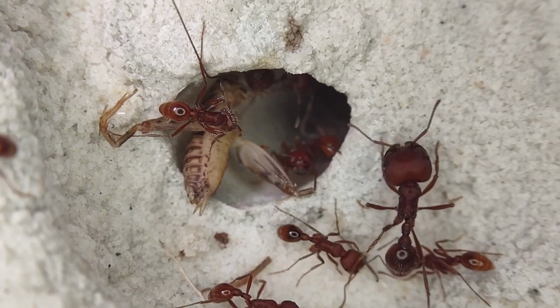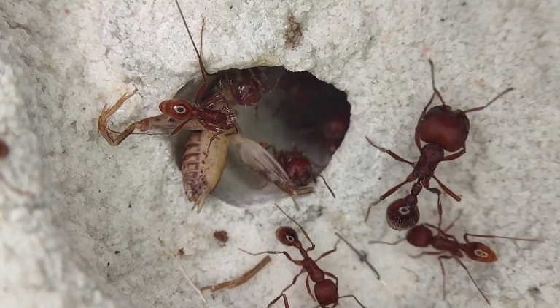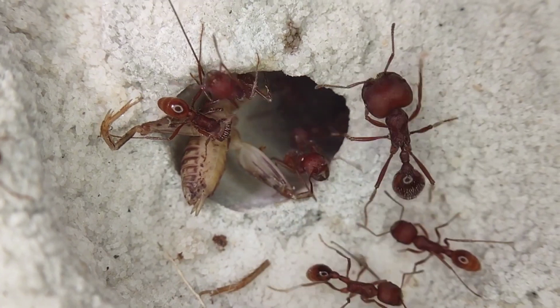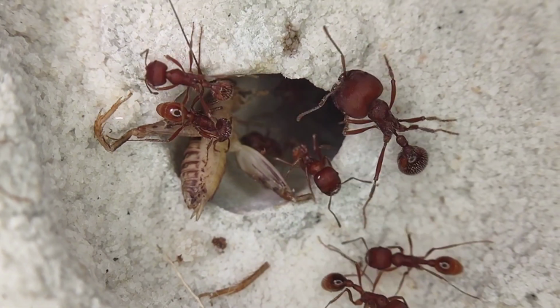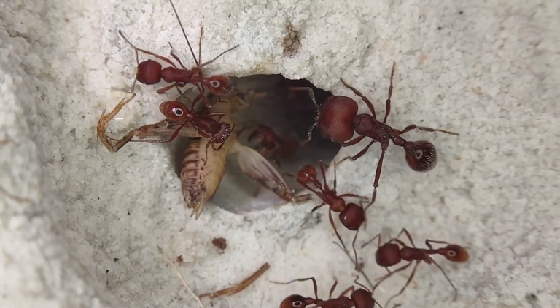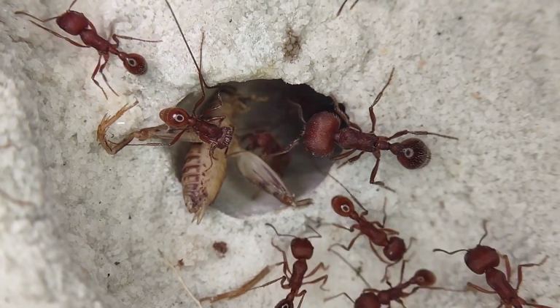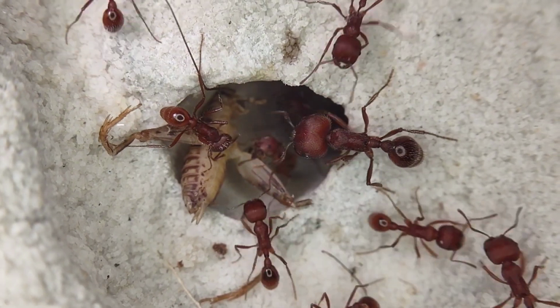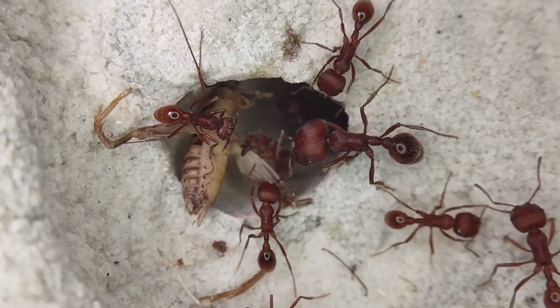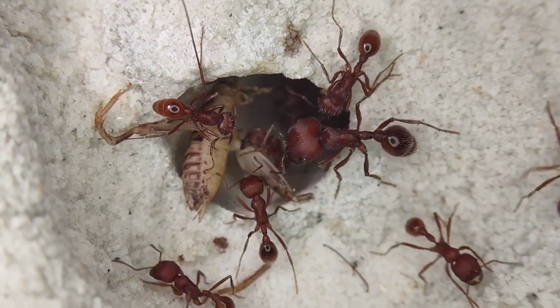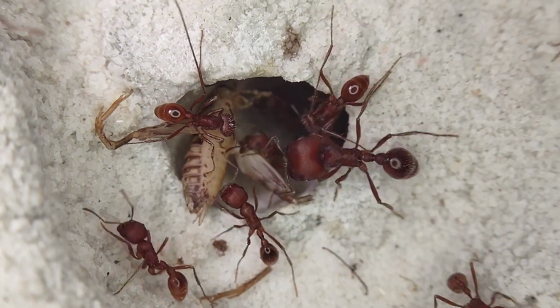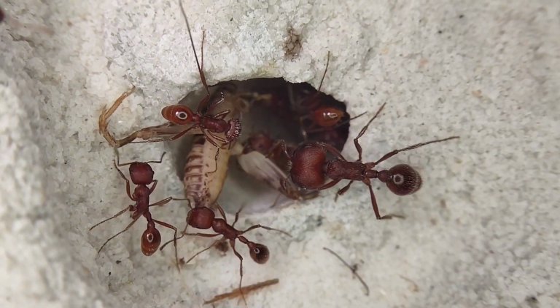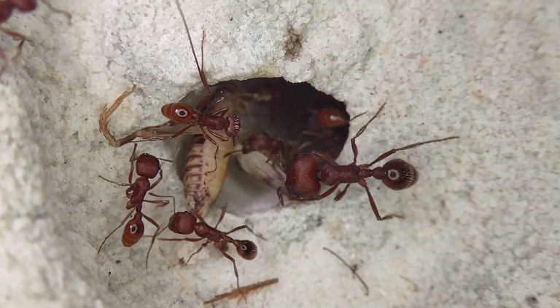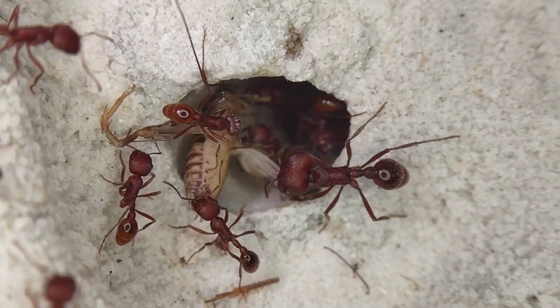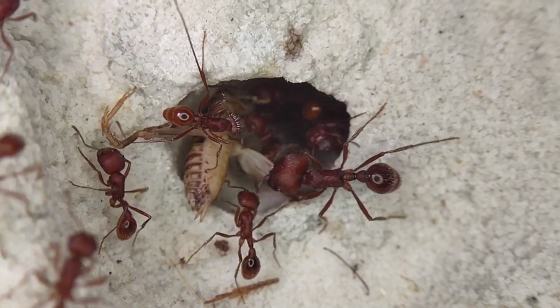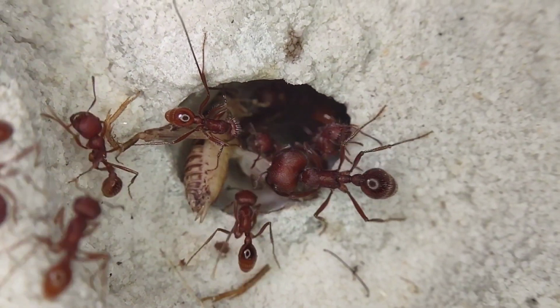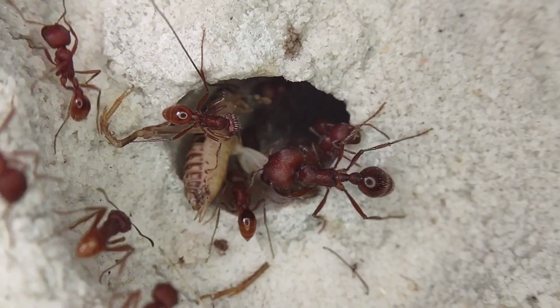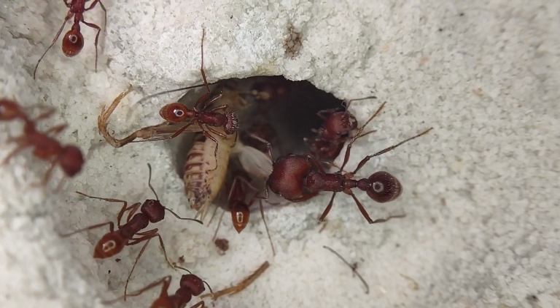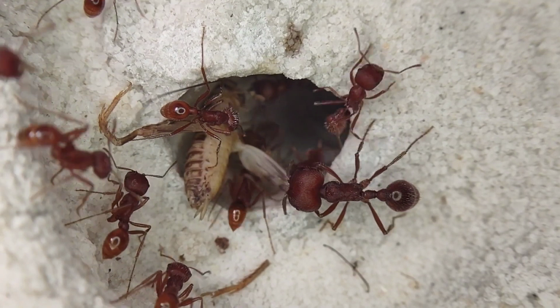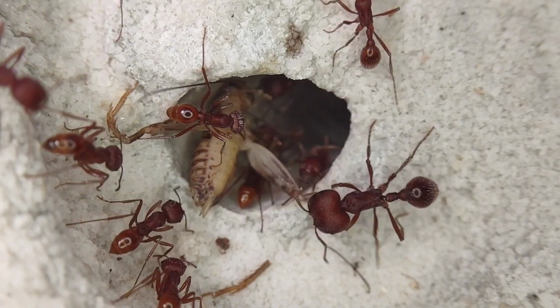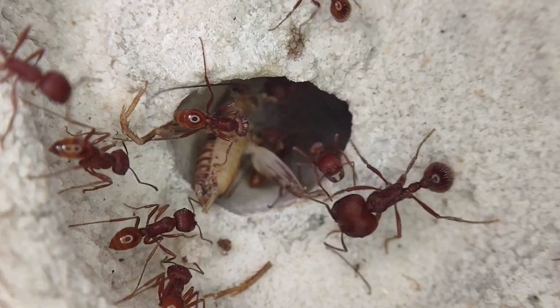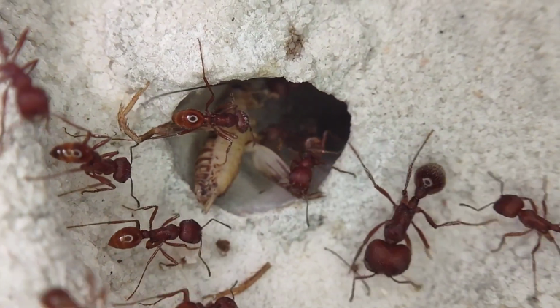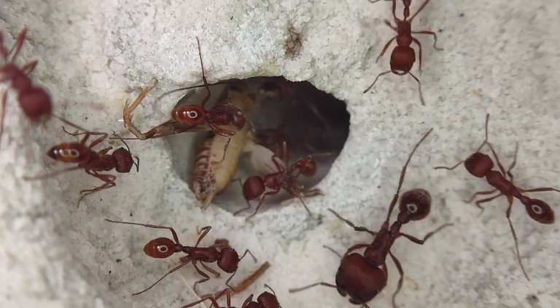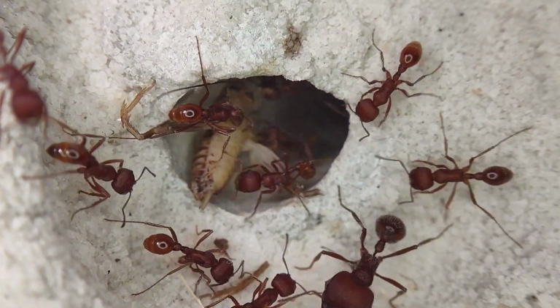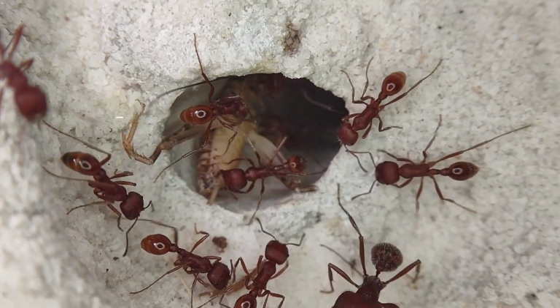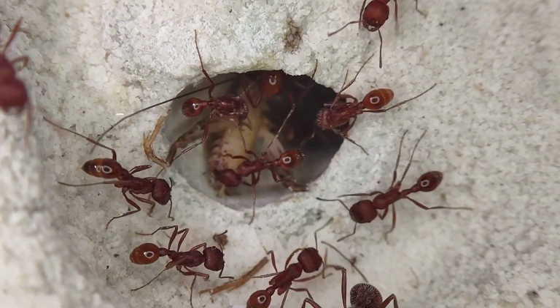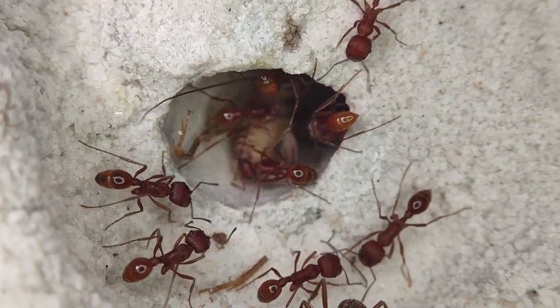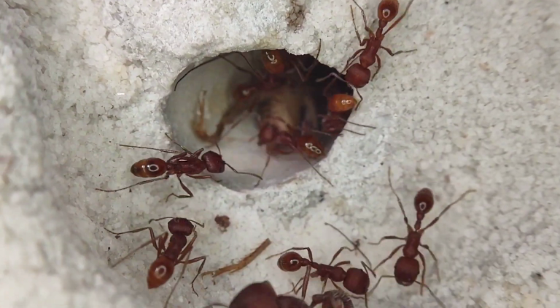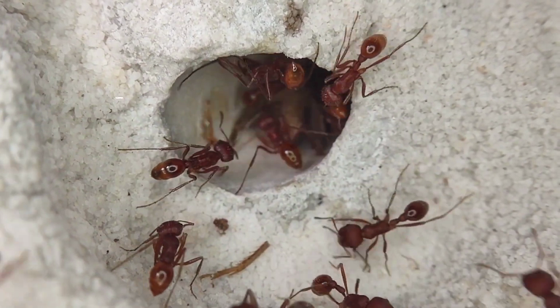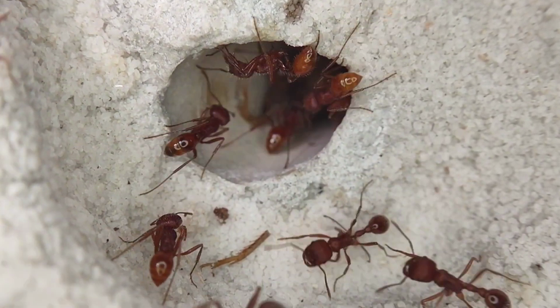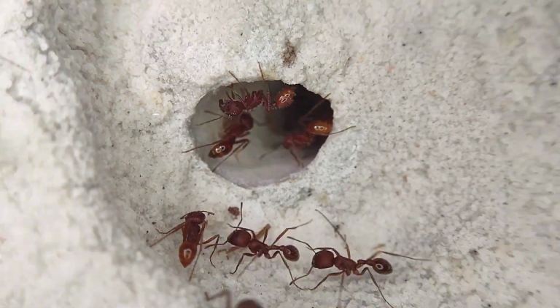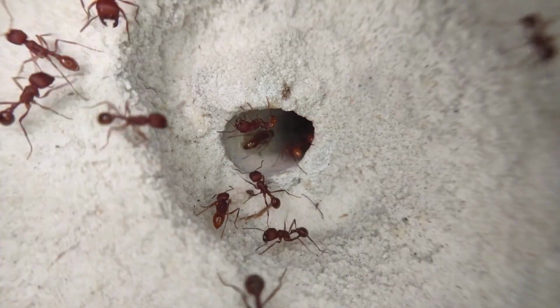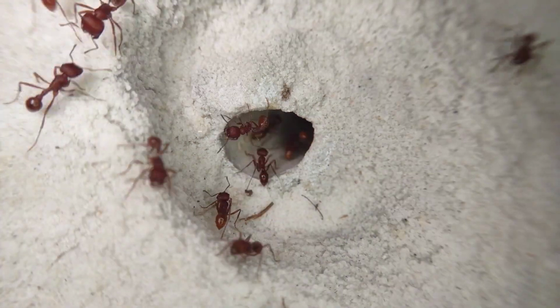If you enjoyed, be sure to leave a like on the video, and check out the ant nests featured in this video on arthropodantics.com — link in the description. Thanks so much for watching, and I'll see you all later.